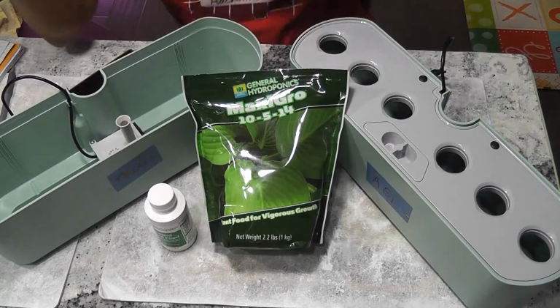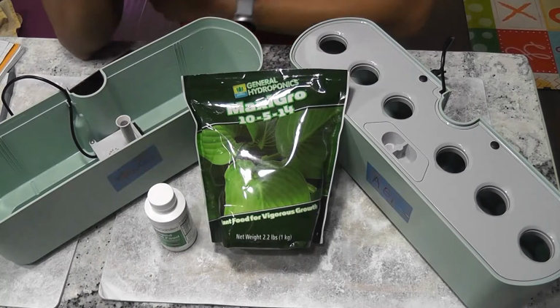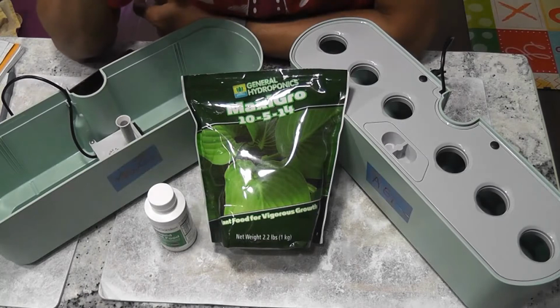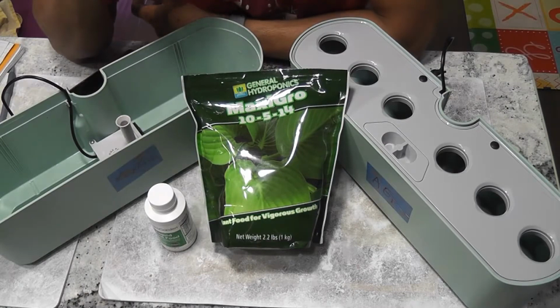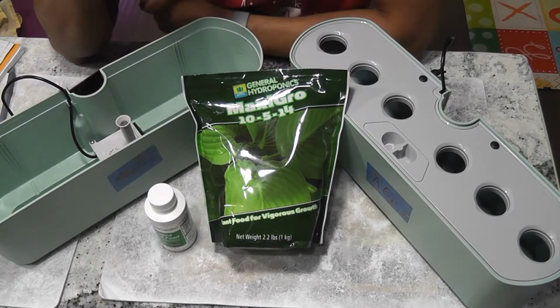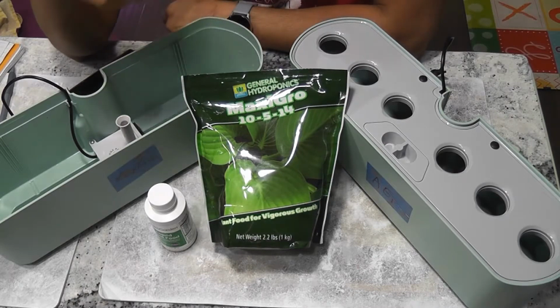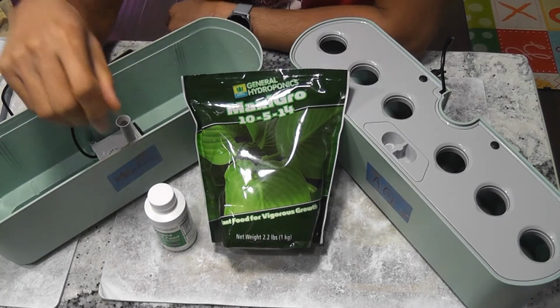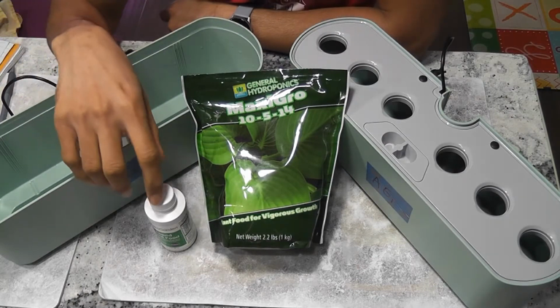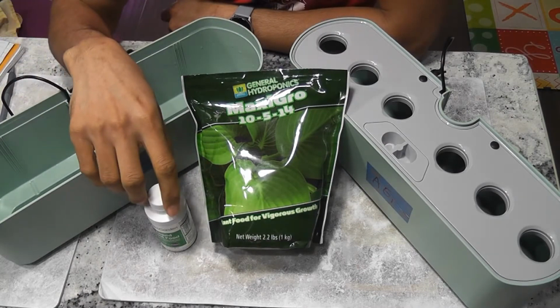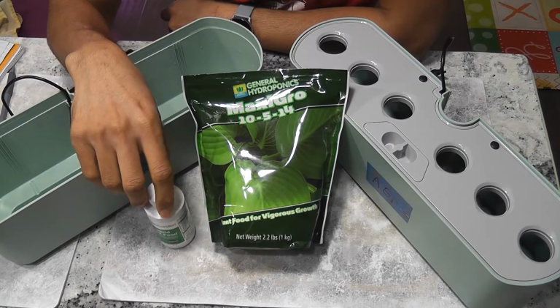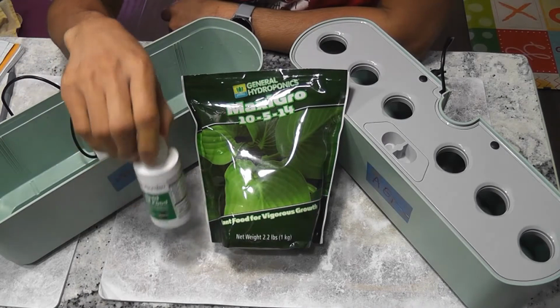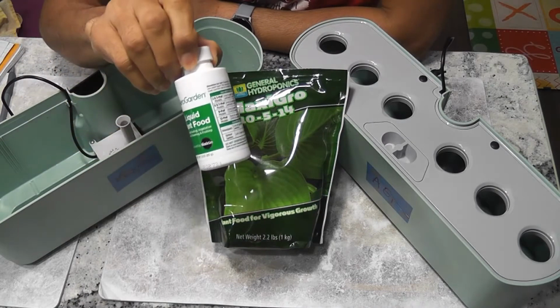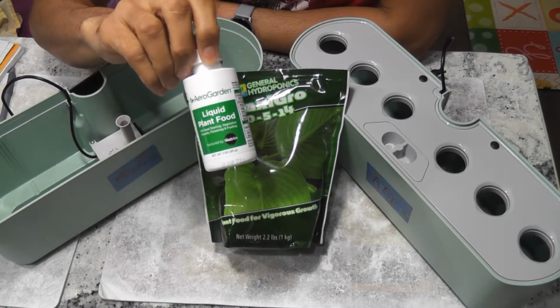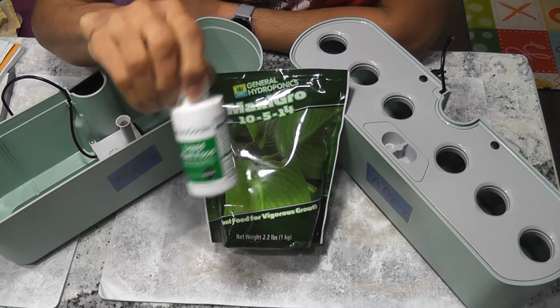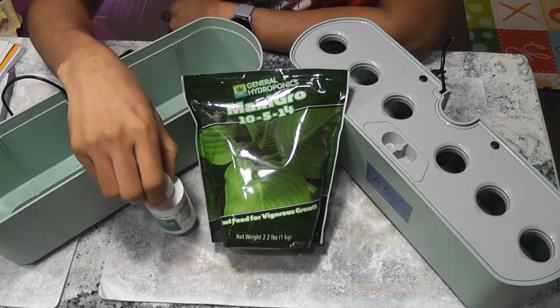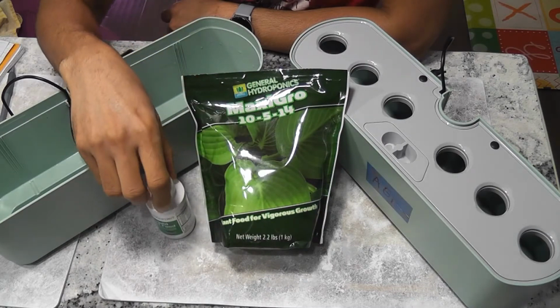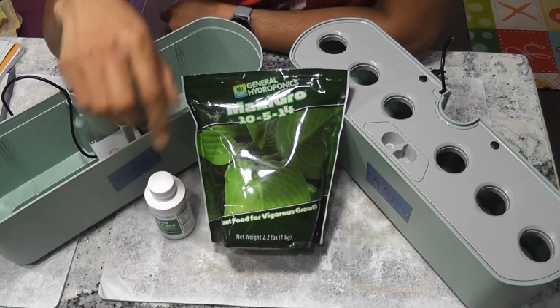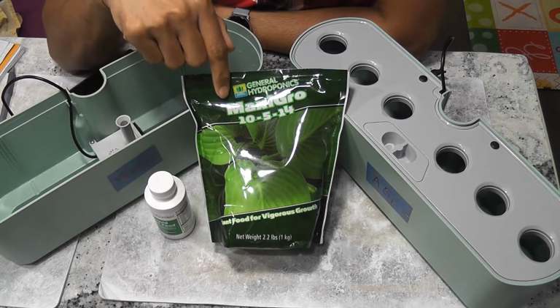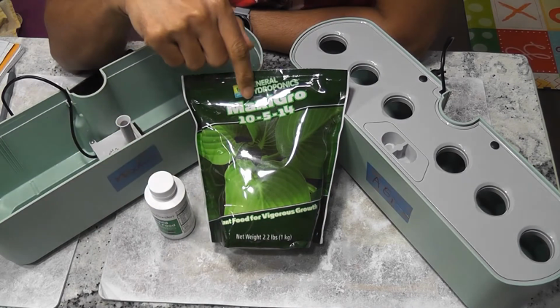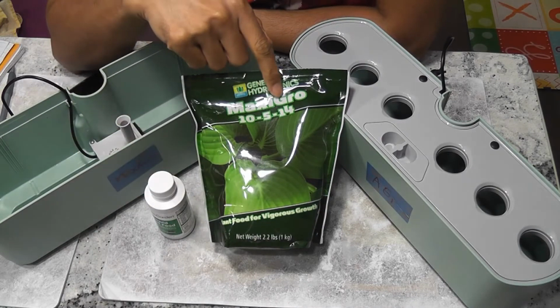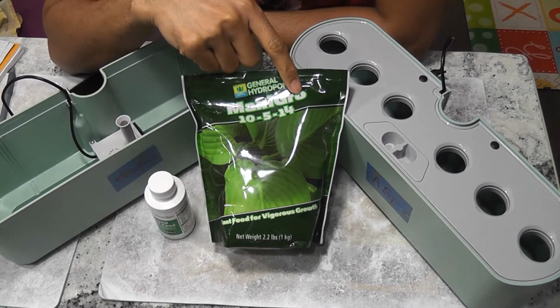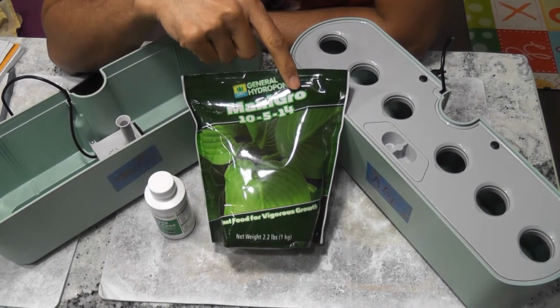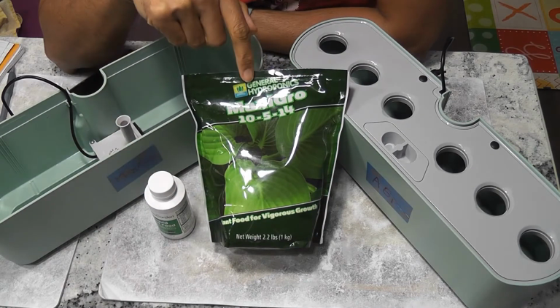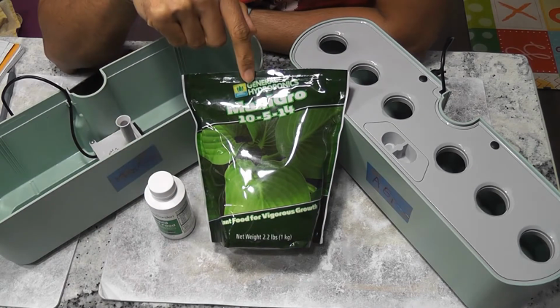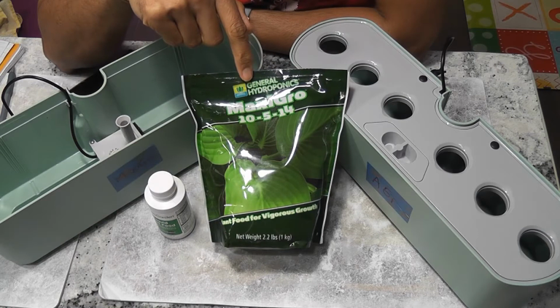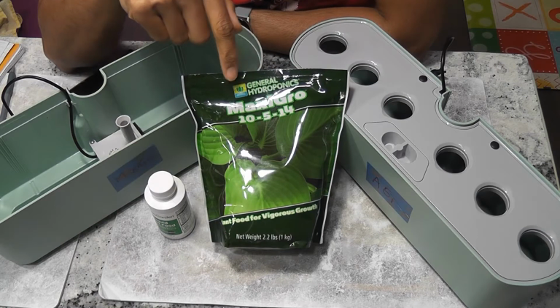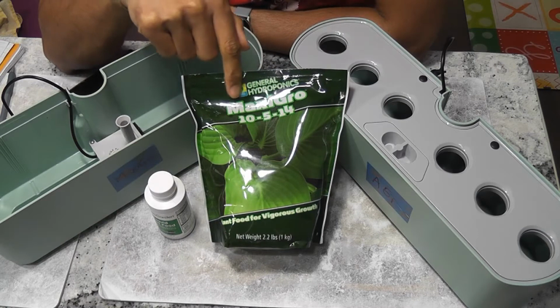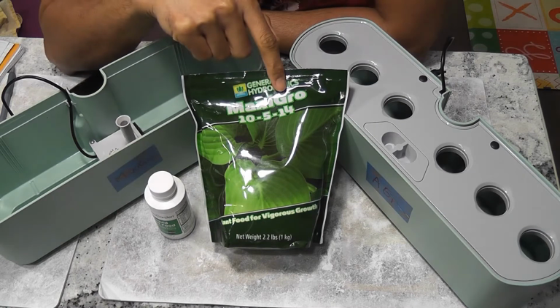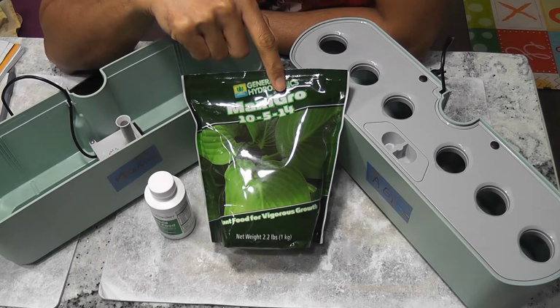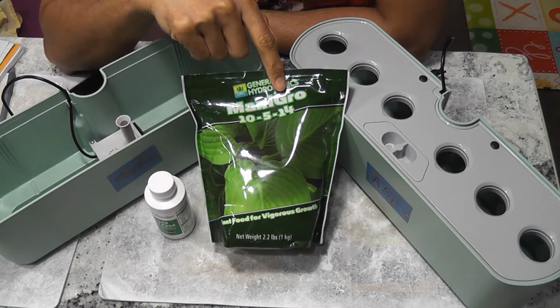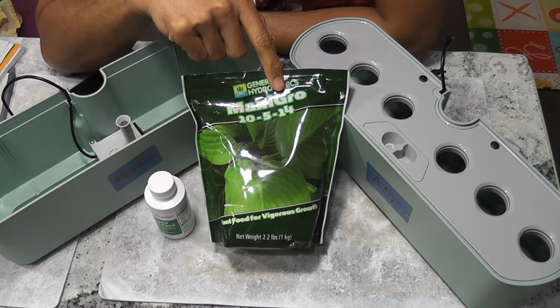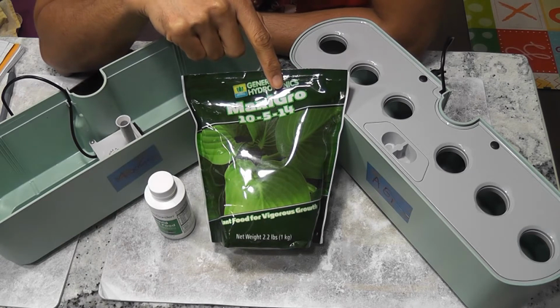Hi friends. I am starting an experiment to find an alternative to AeroGarden nutrients. I found this General Hydroponics MaxiGrow. This is part of the Maxi series, which has MaxiGrow and MaxiBloom.